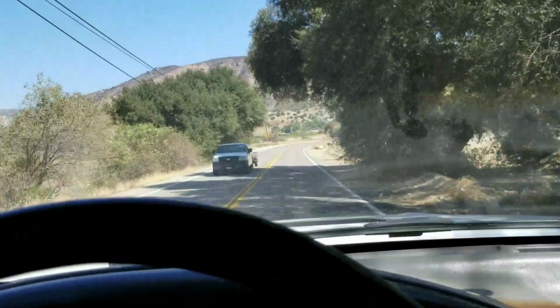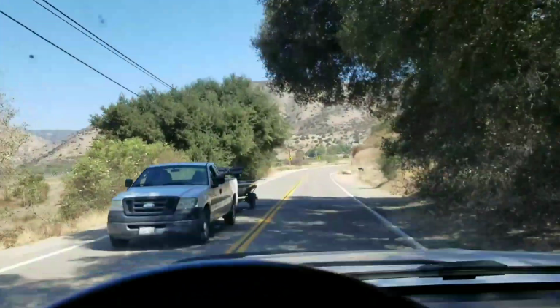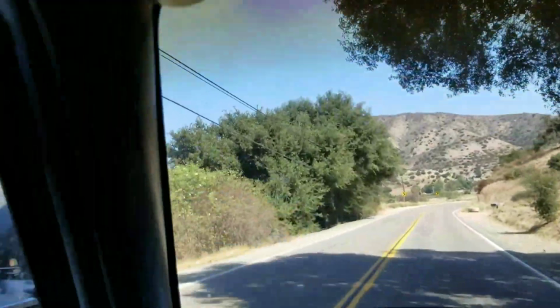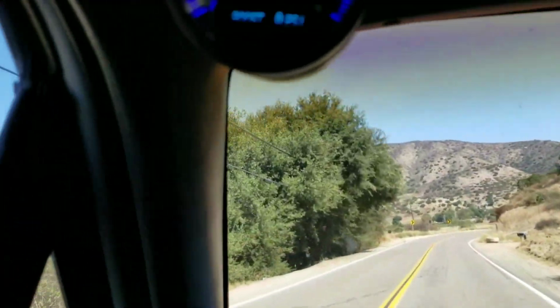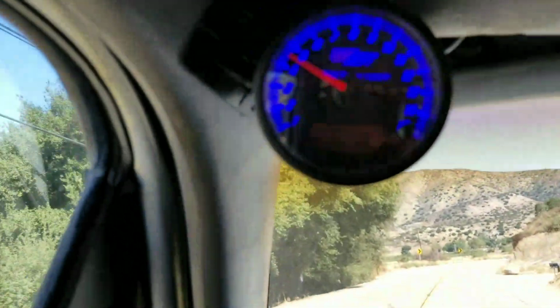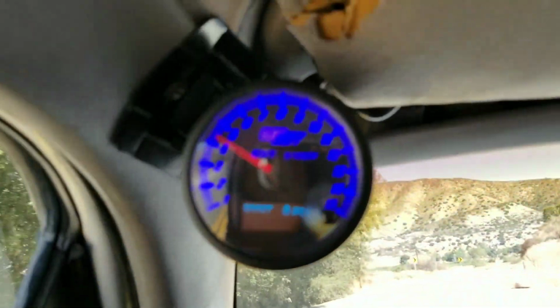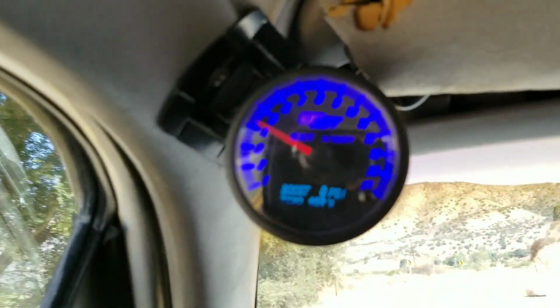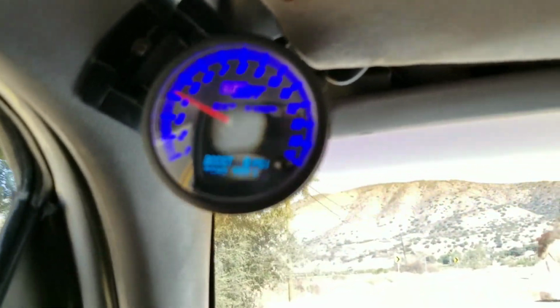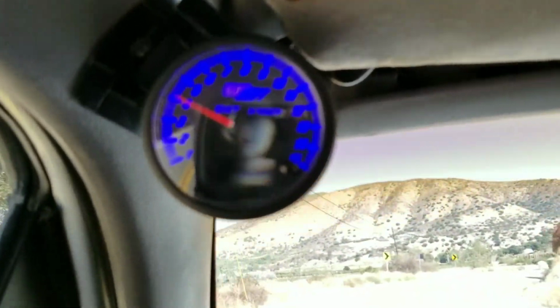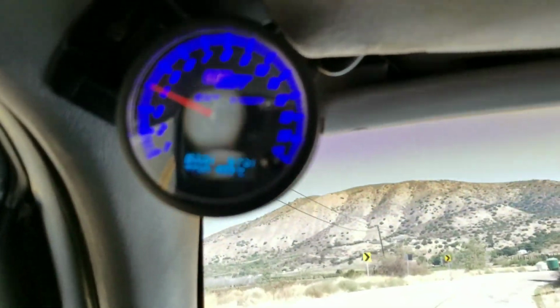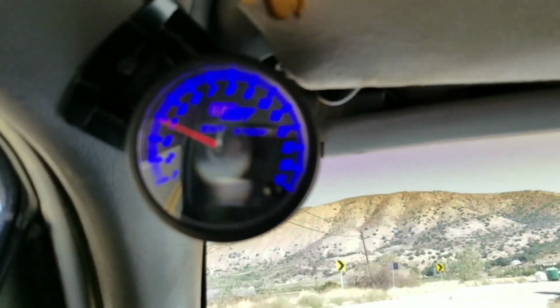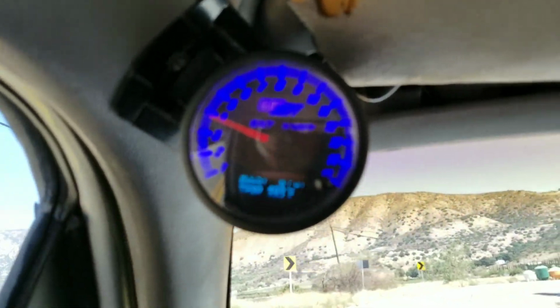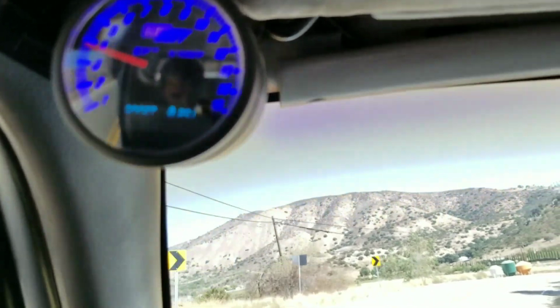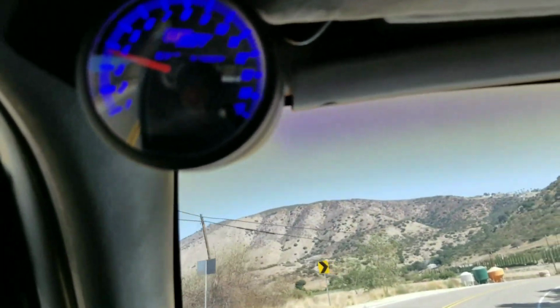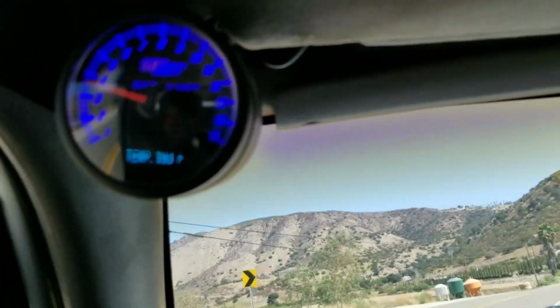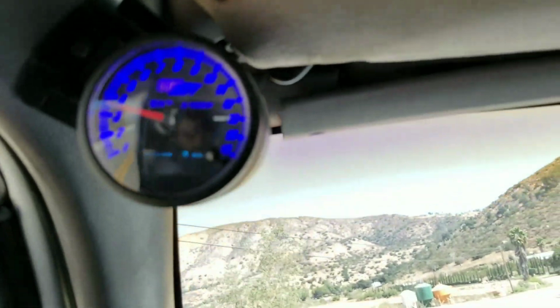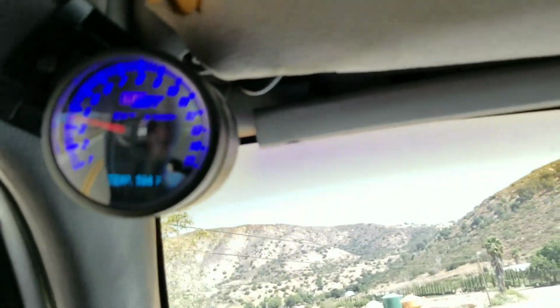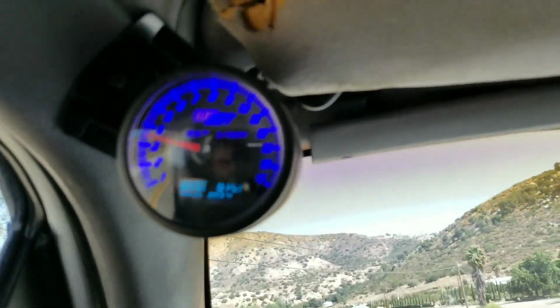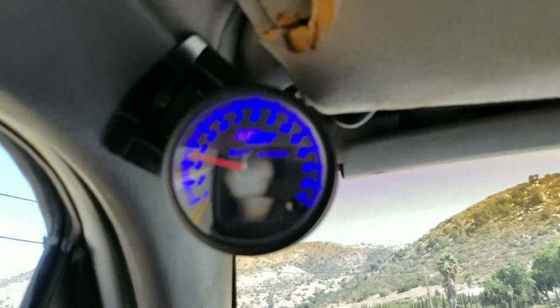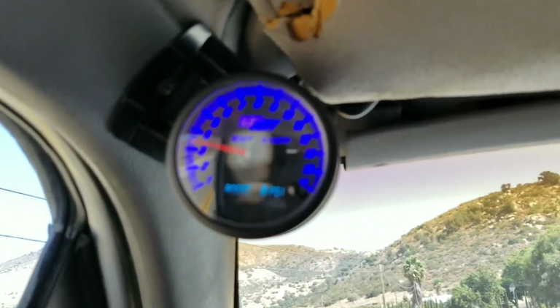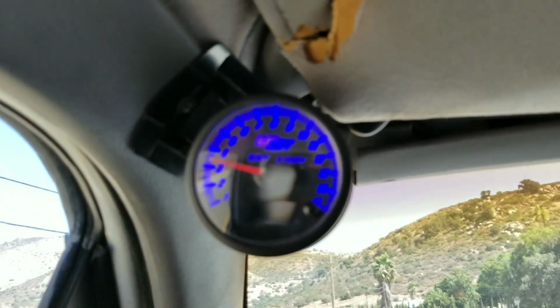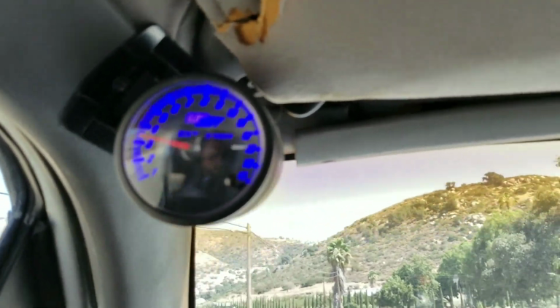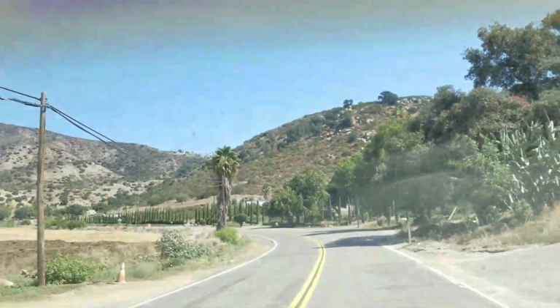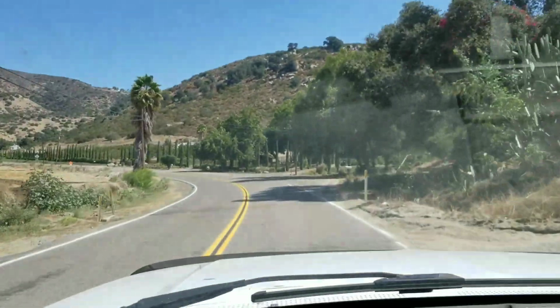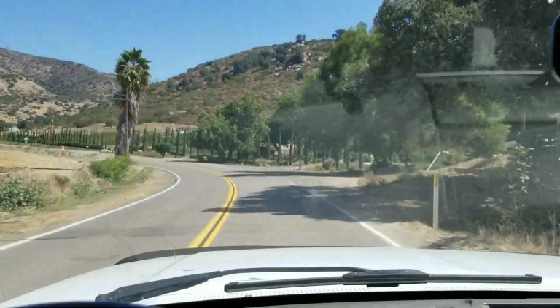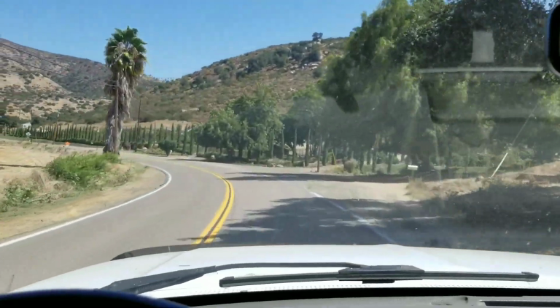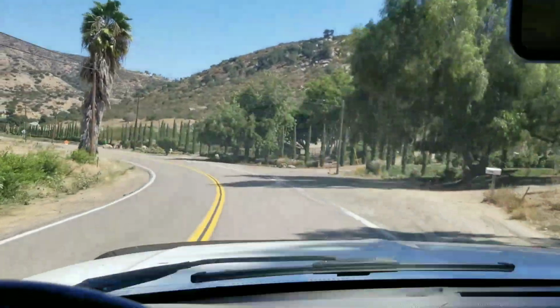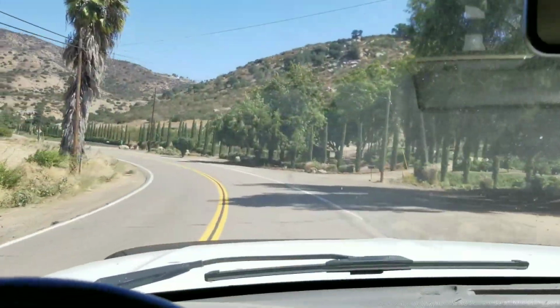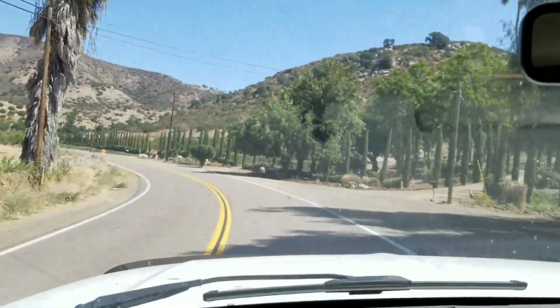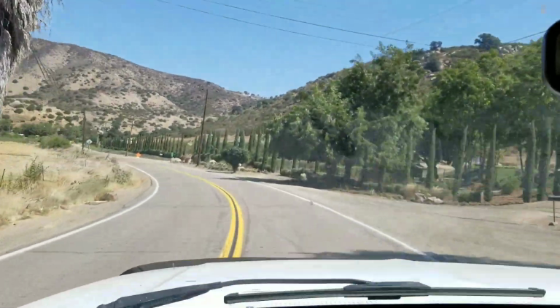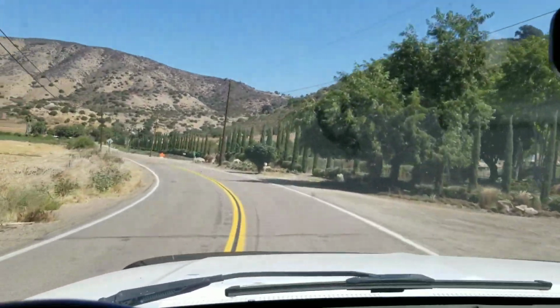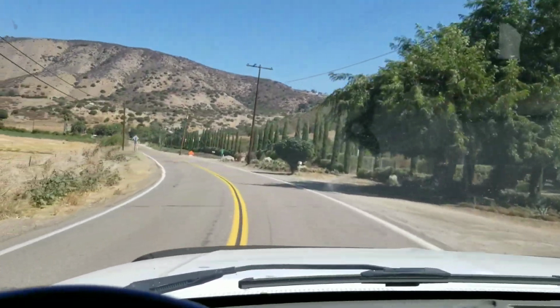The temperature is always steady — it stays around 195 to 197, goes to 201 then comes back down to 195. So the cooling is working as it should; I've never had any issues with that whatsoever.